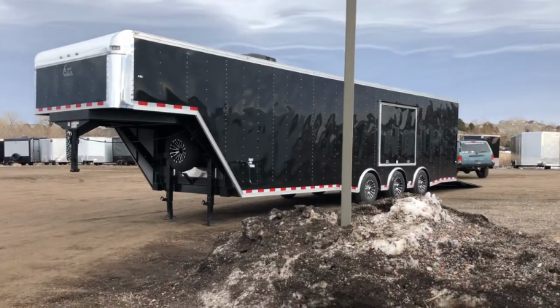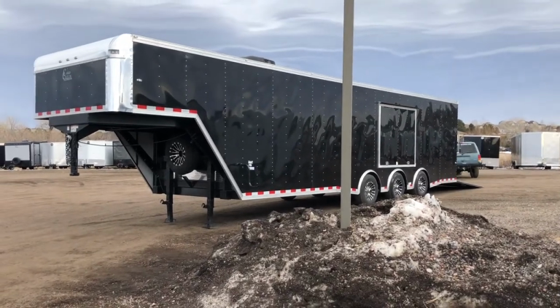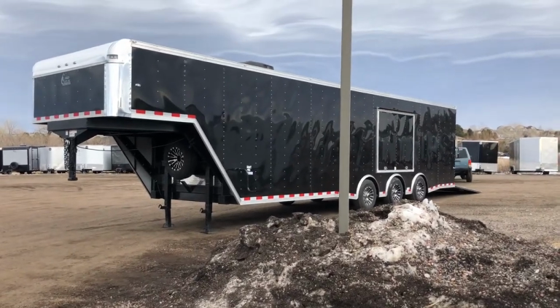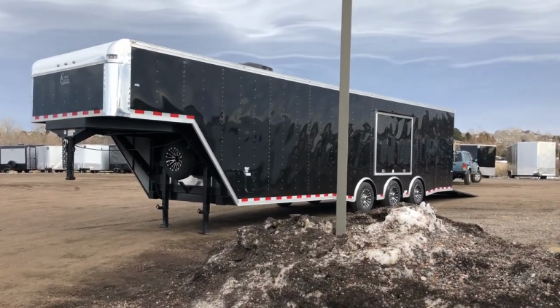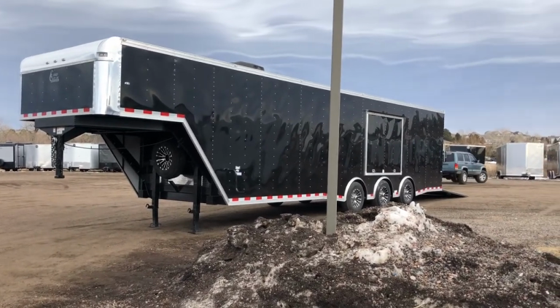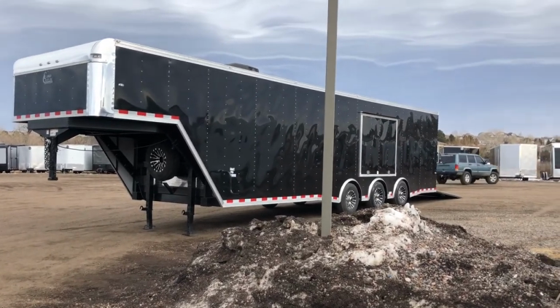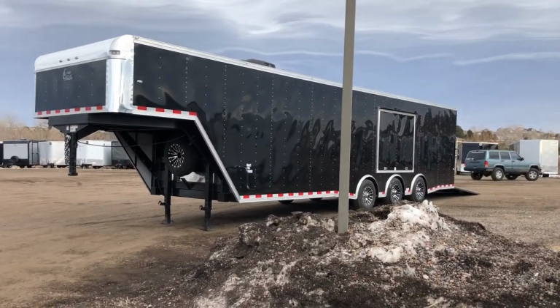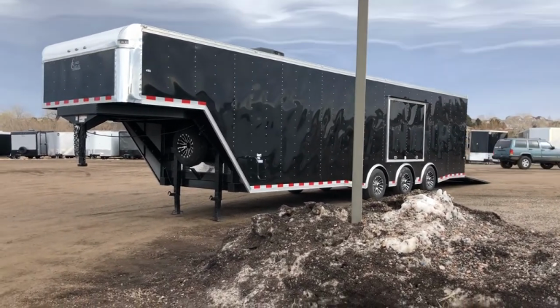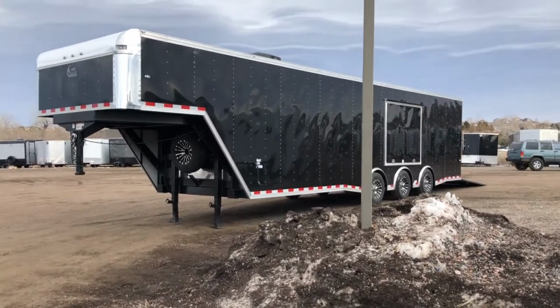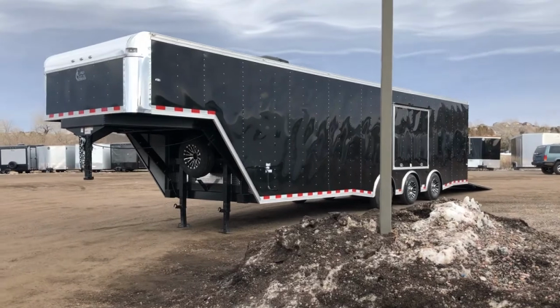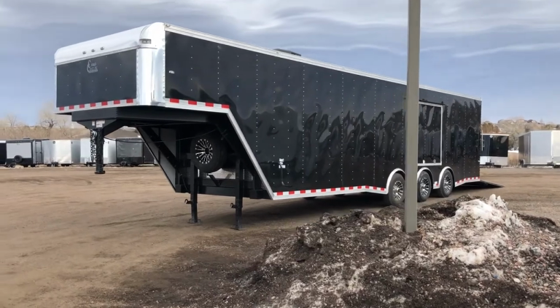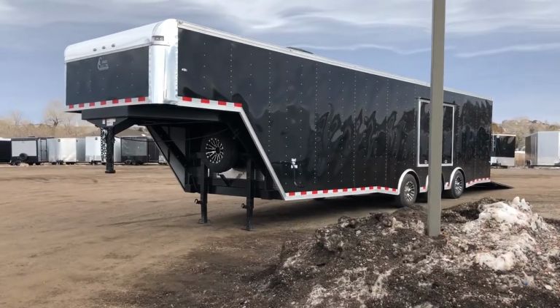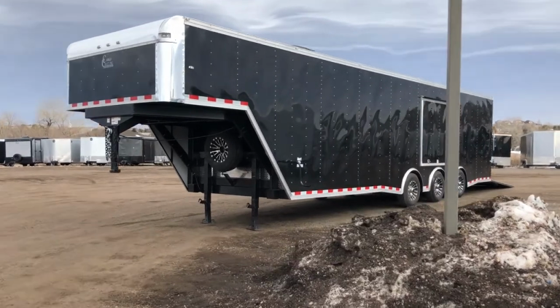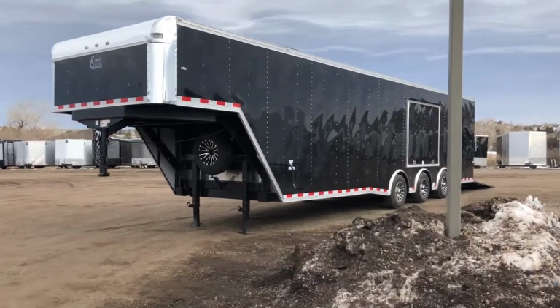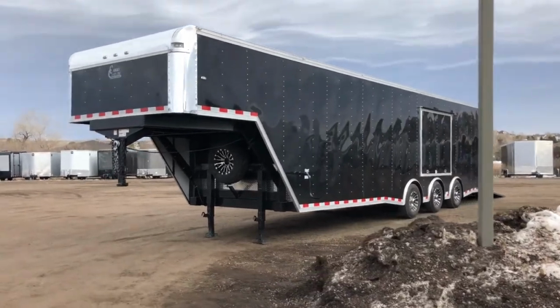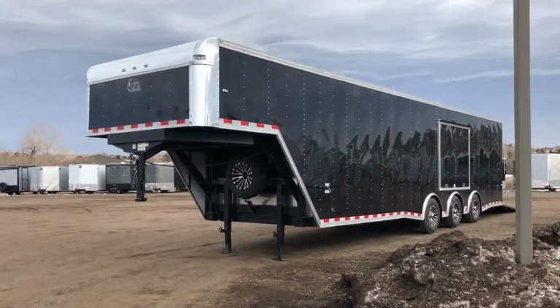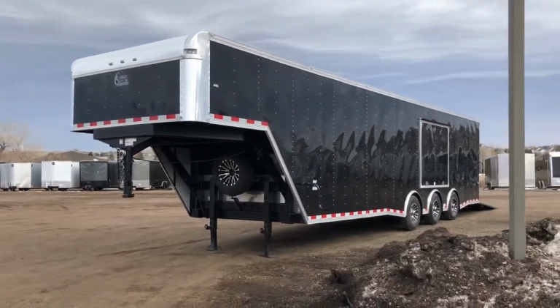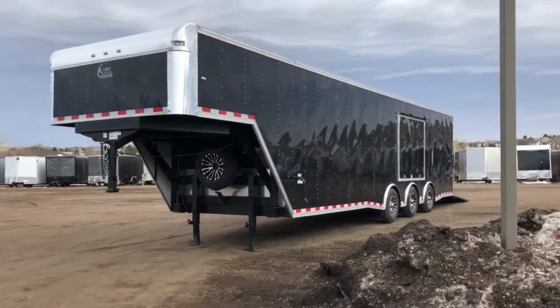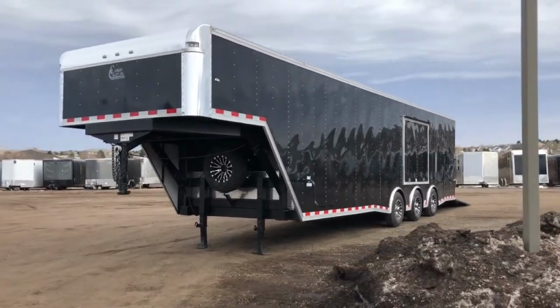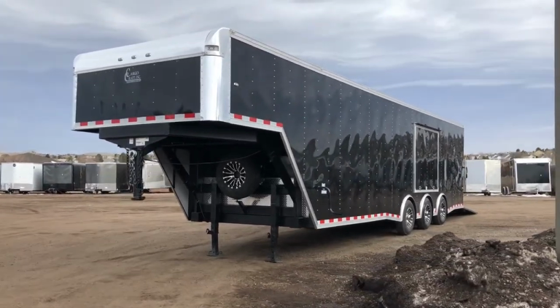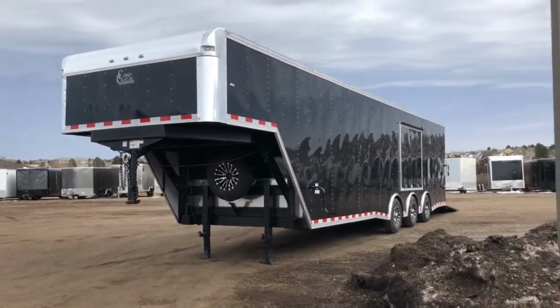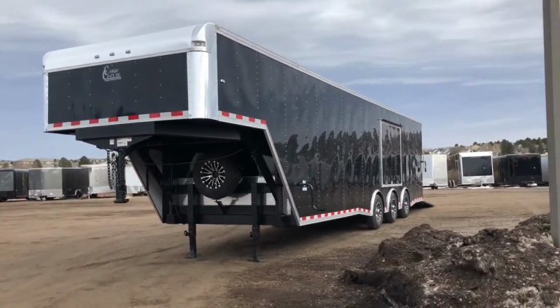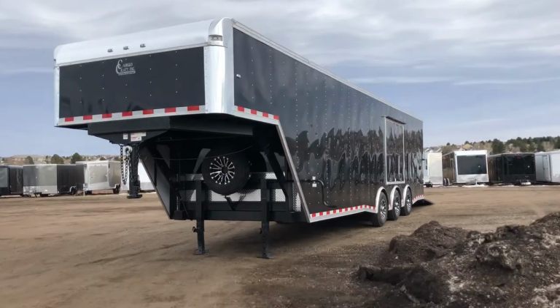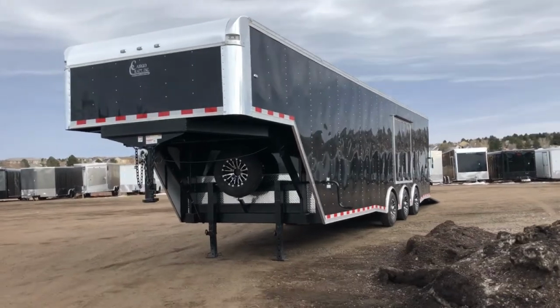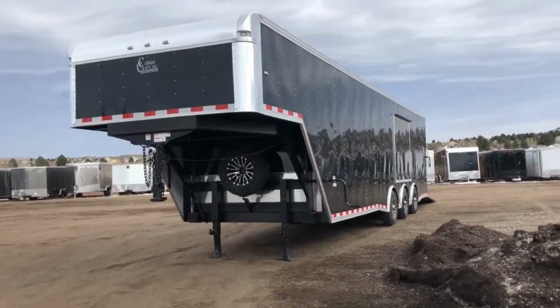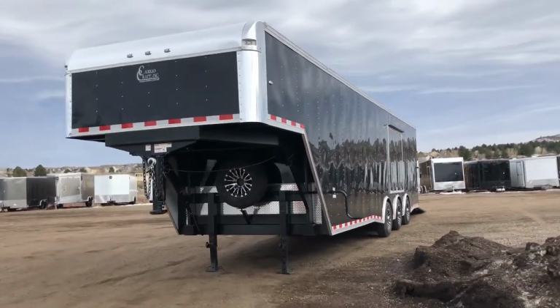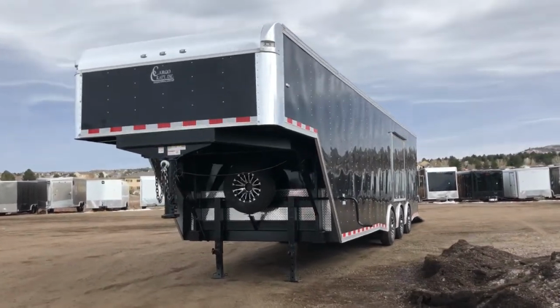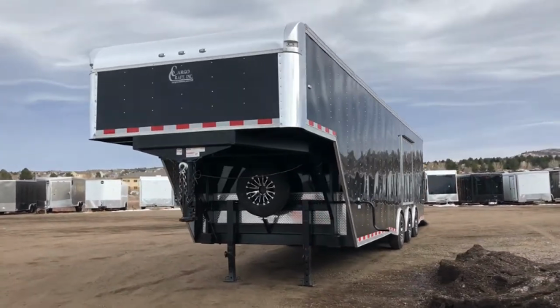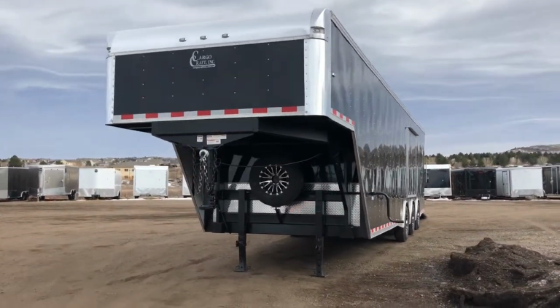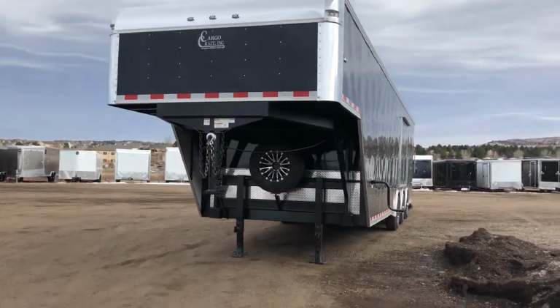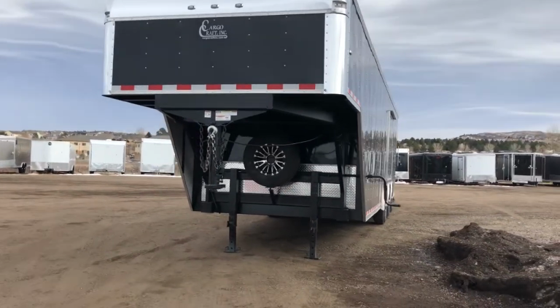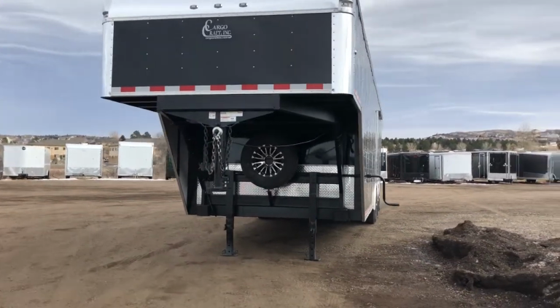Hey everybody, it's Colorado Trailers. Wanted to show you guys this new amazing gooseneck we just got in stock. It's a 2018 Cargocraft 8½ by 38 gooseneck. It has triple spreads on it. It's gorgeous — great trailer.